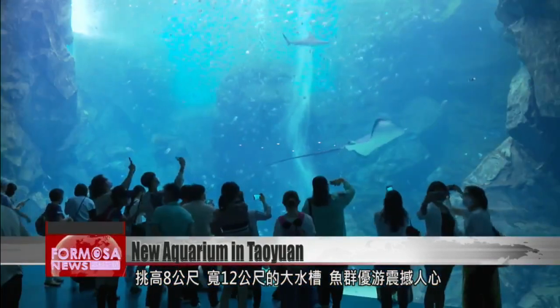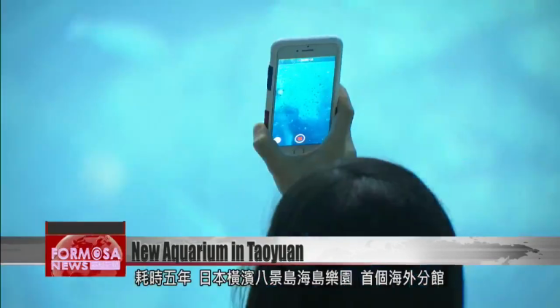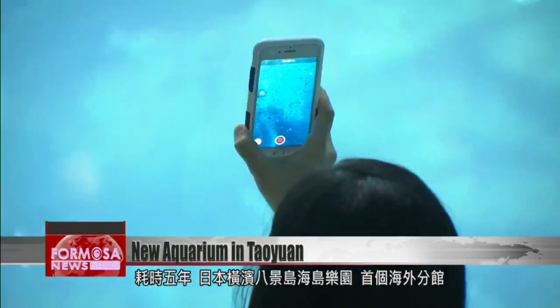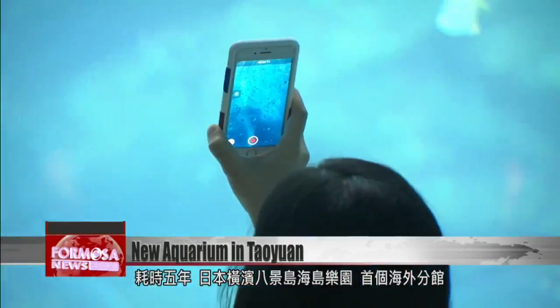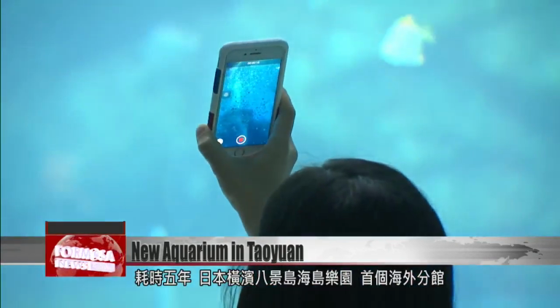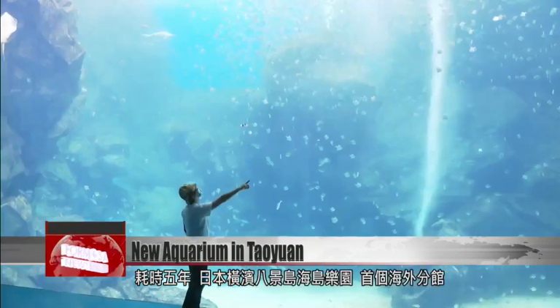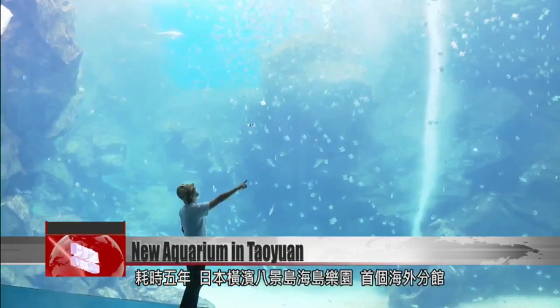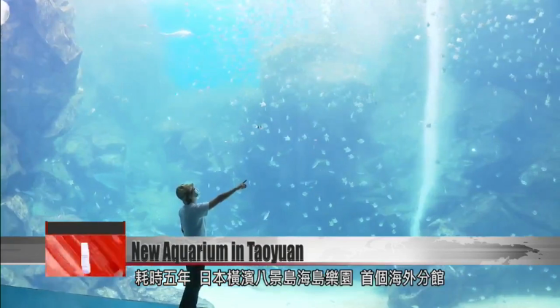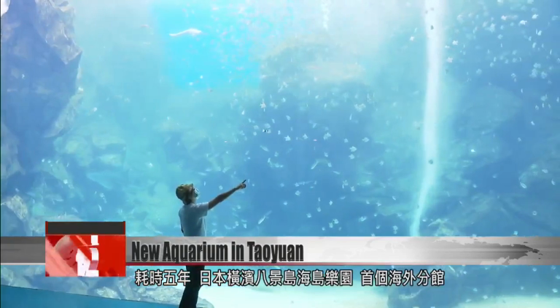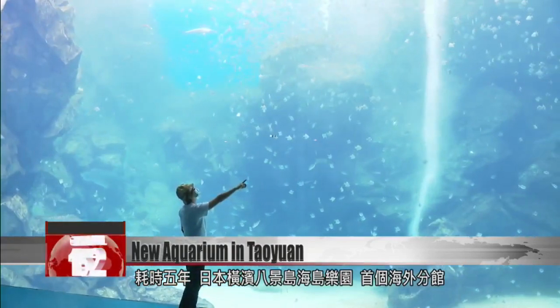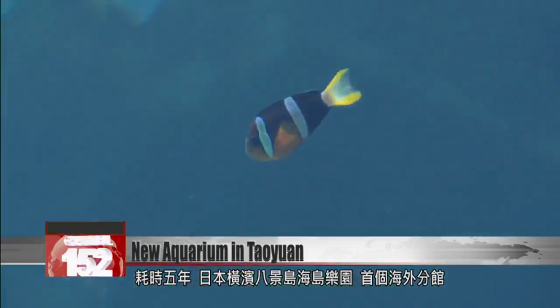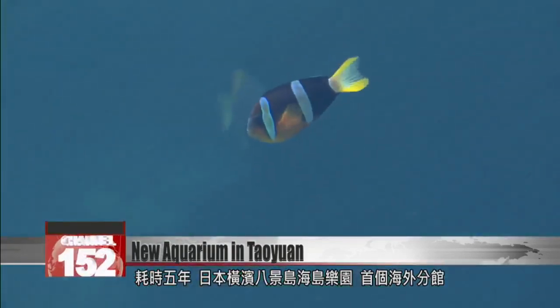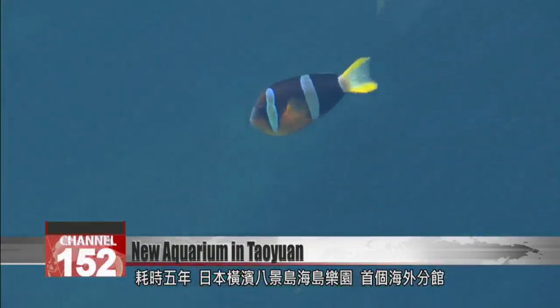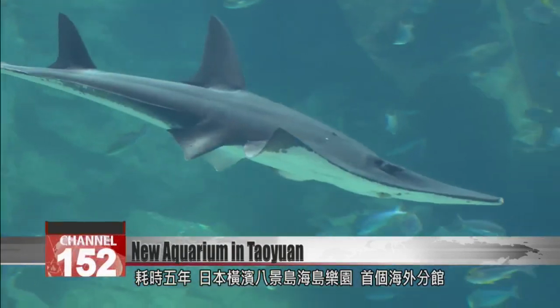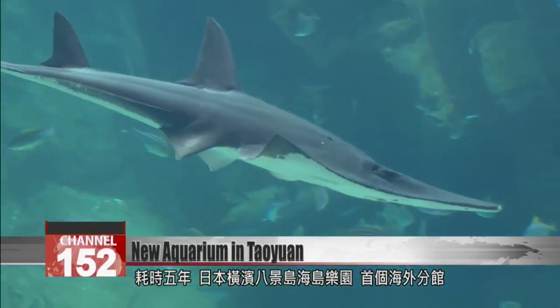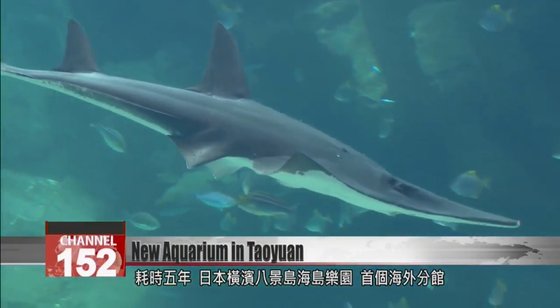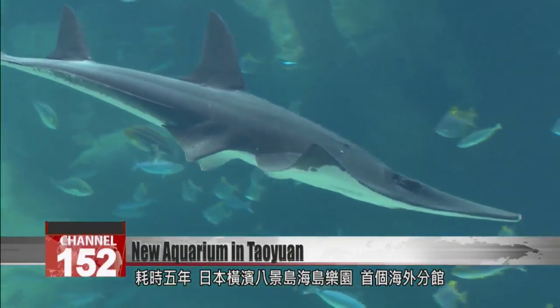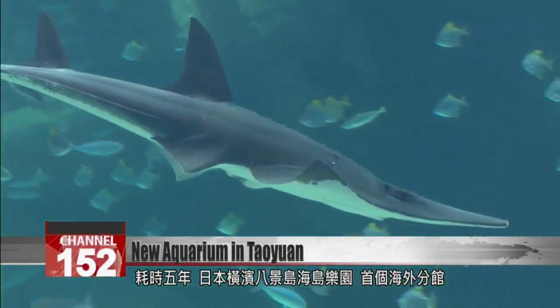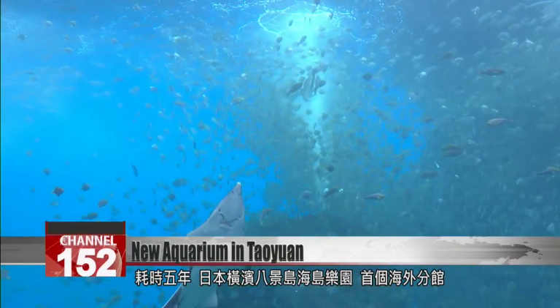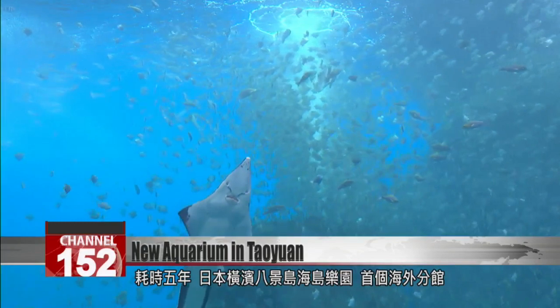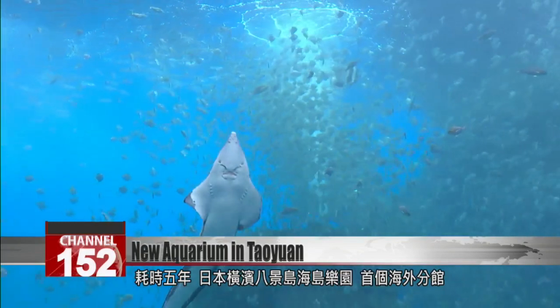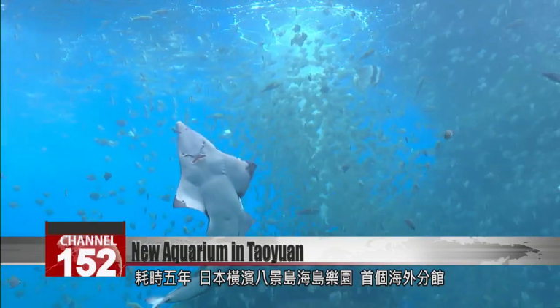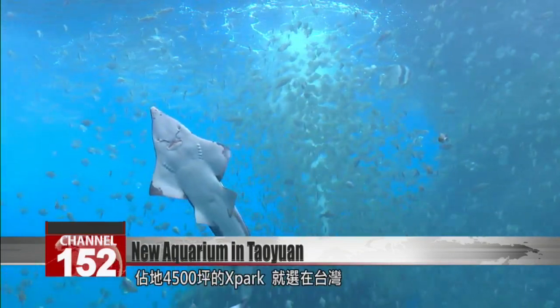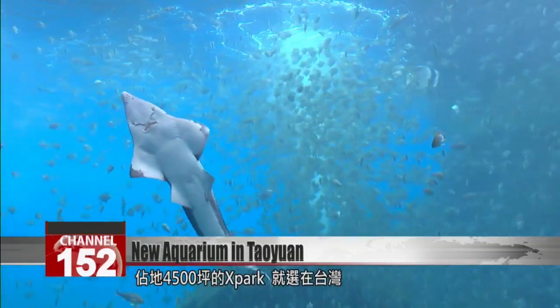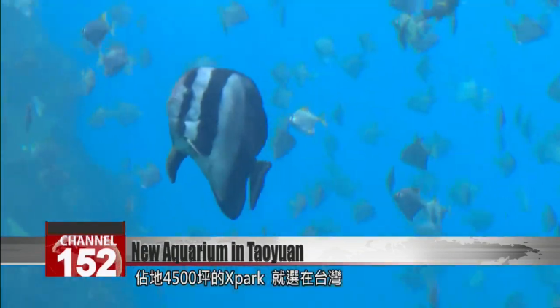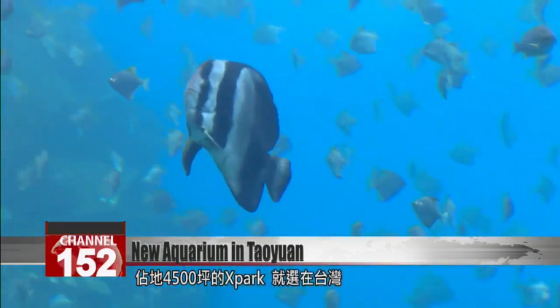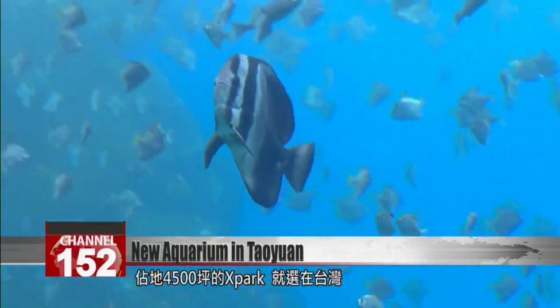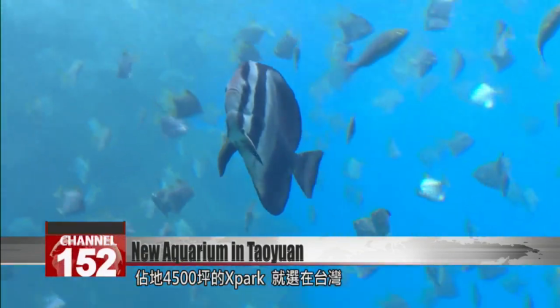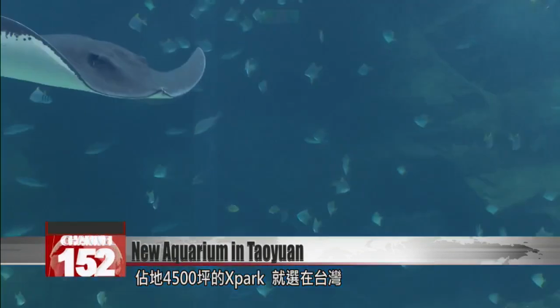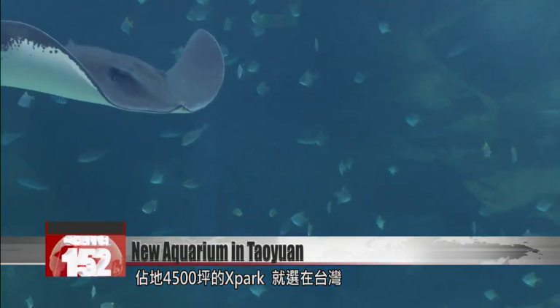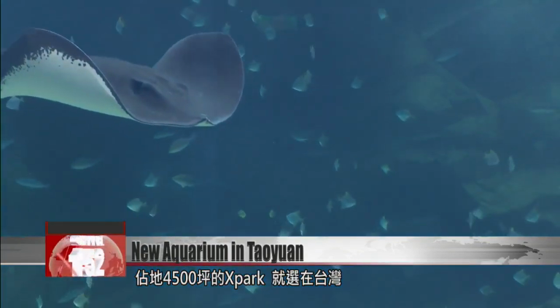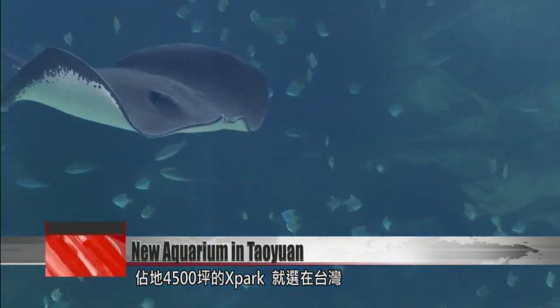After five years of construction, this is the first overseas branch of Japan's Hakajima Sea Paradise. It's called the X Park. The complex covers a whopping area of 4,500 pings.